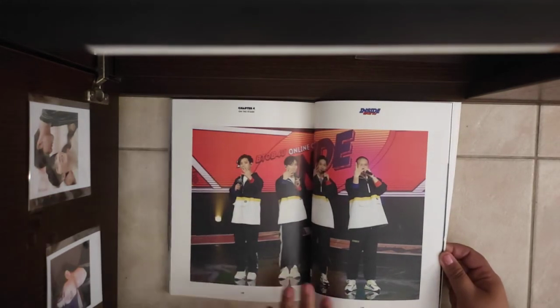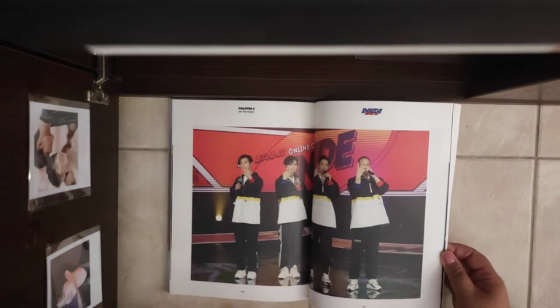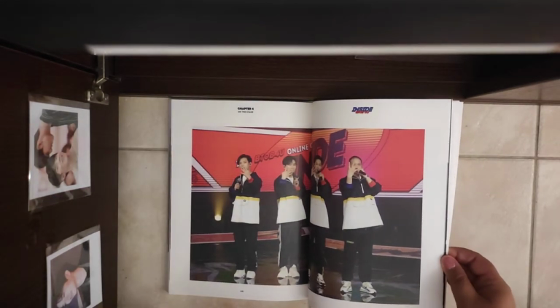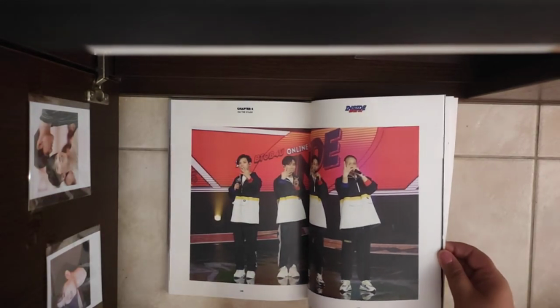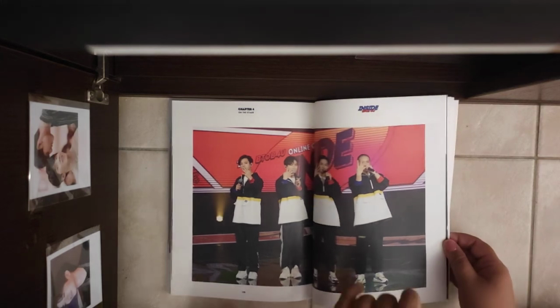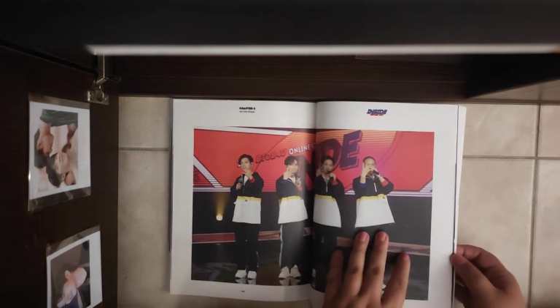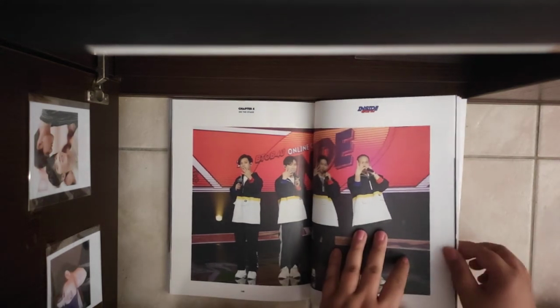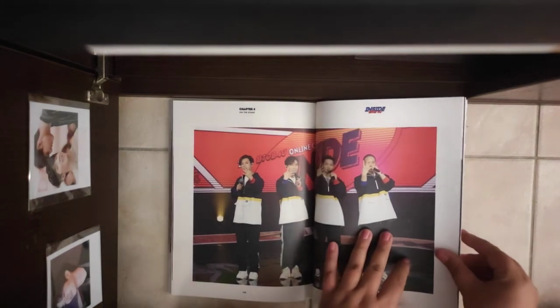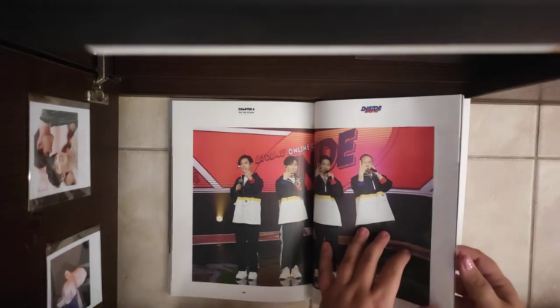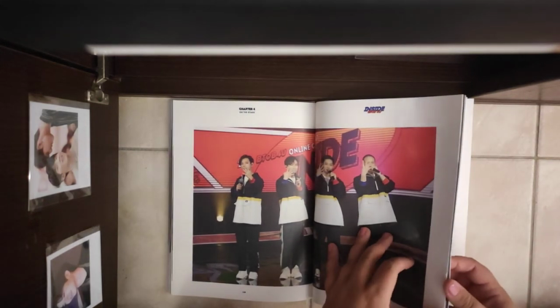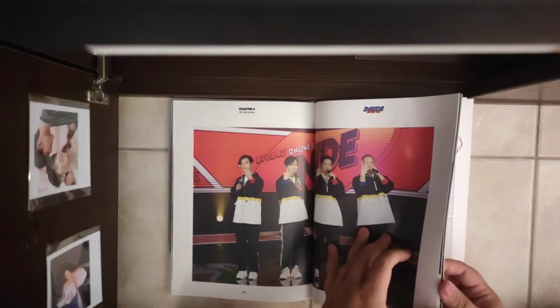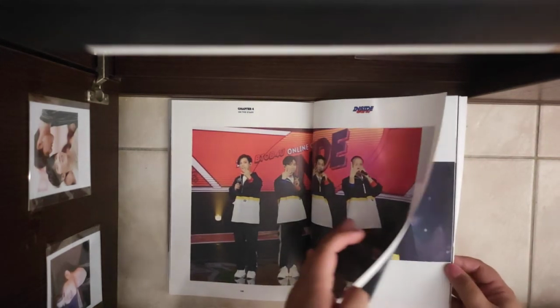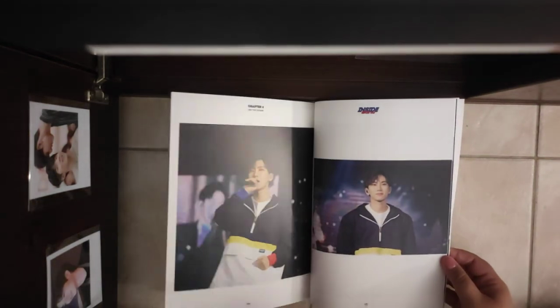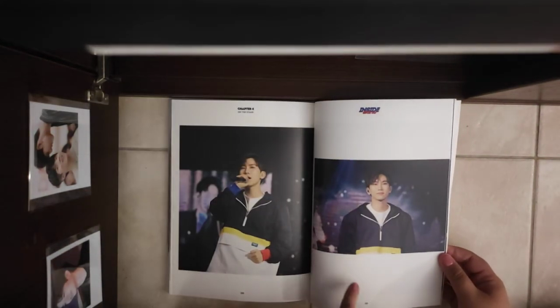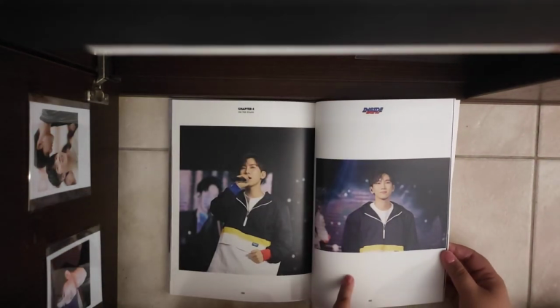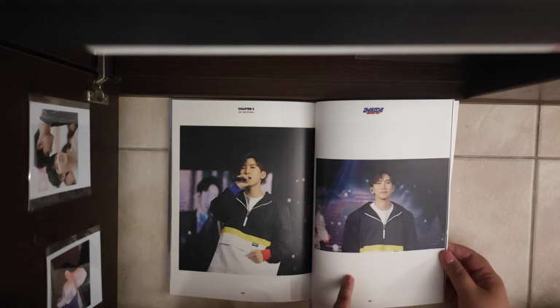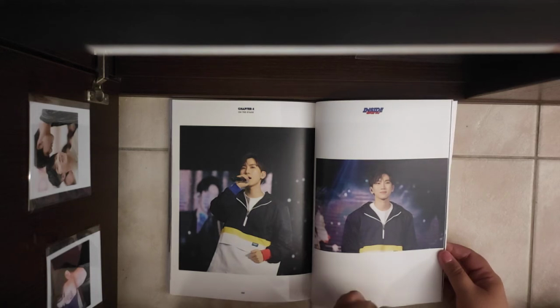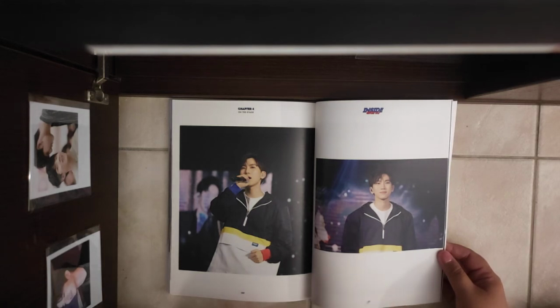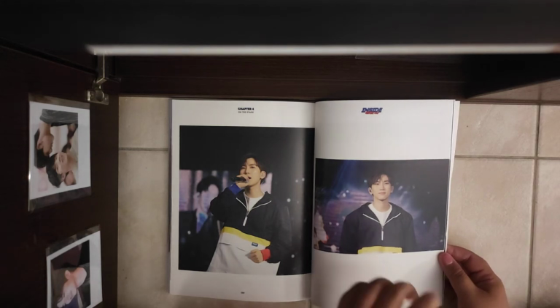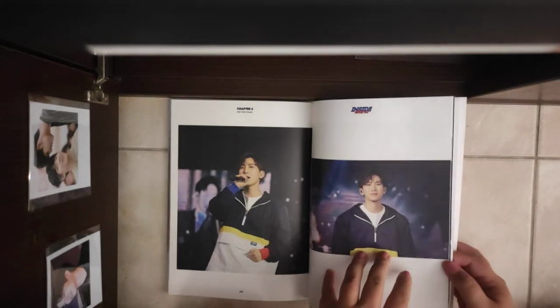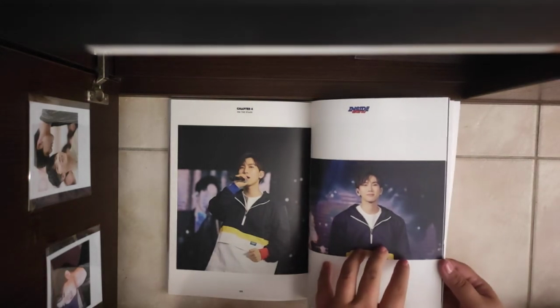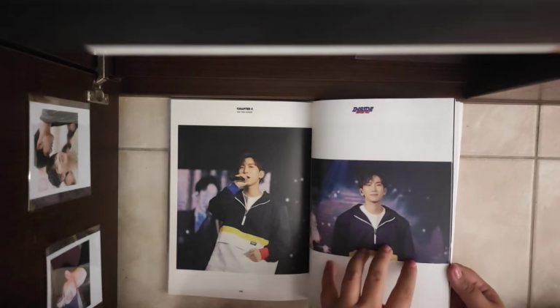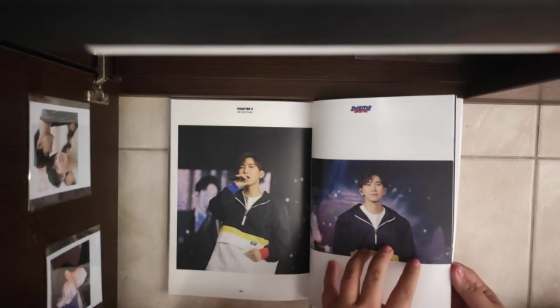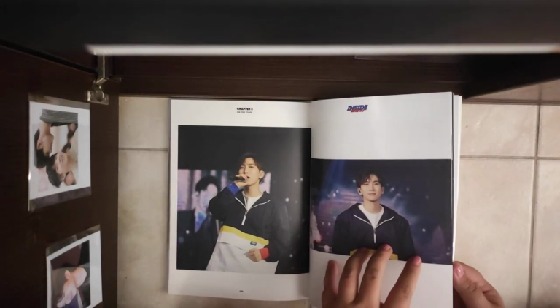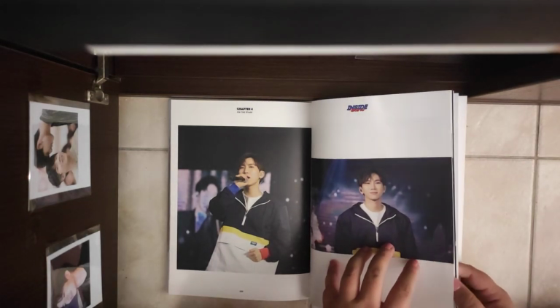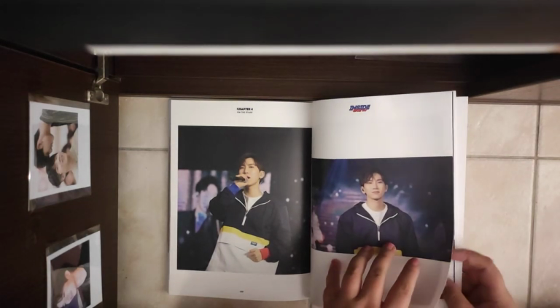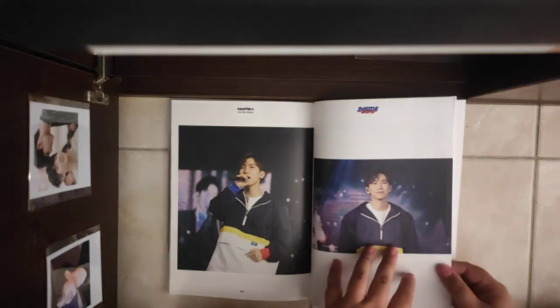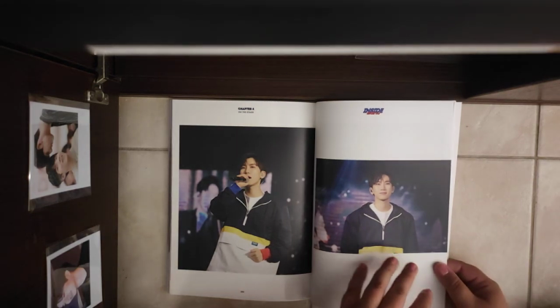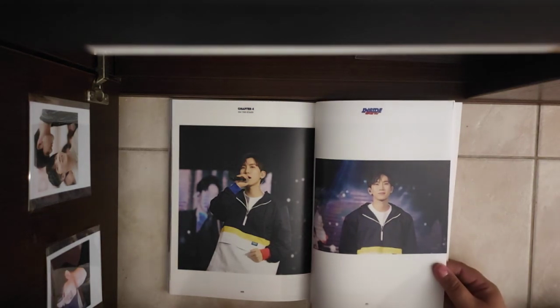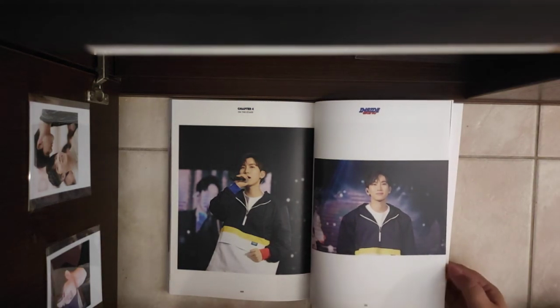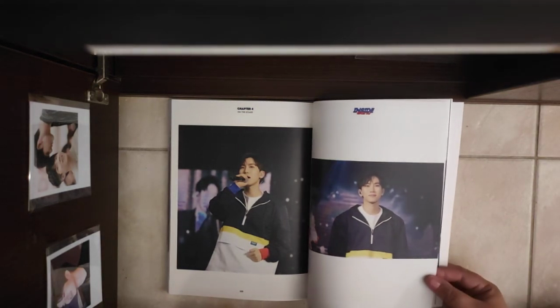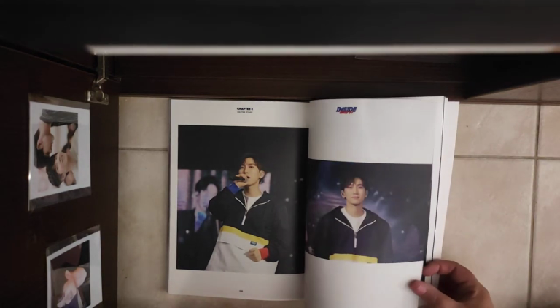Sometimes I just feel lonely talking like this on videos. Oh, this was so emotional when they did sing the final at our concert.